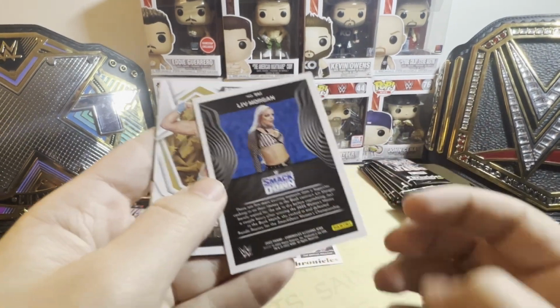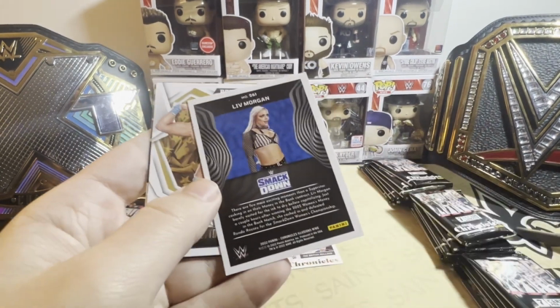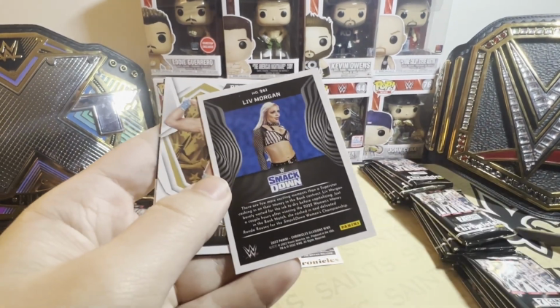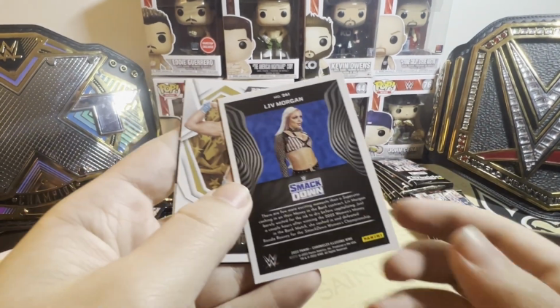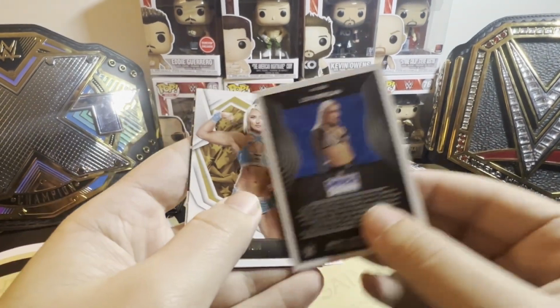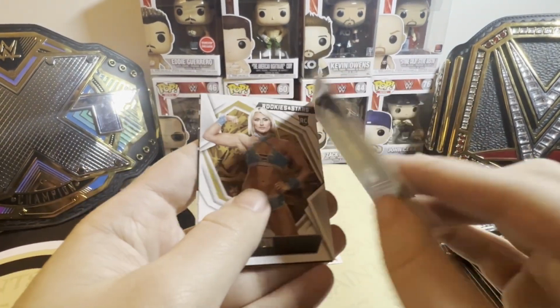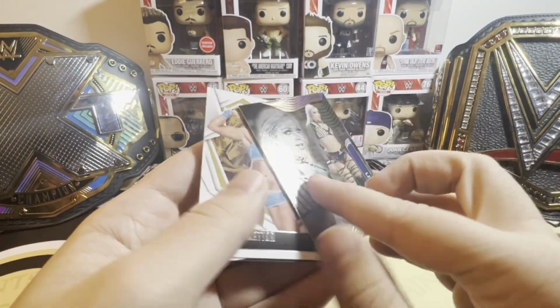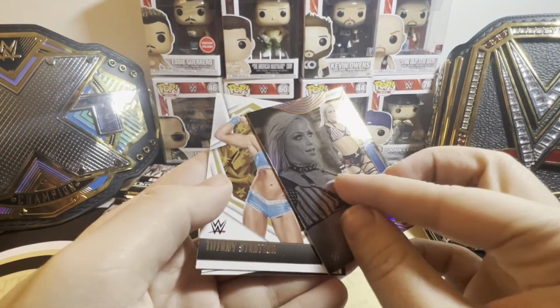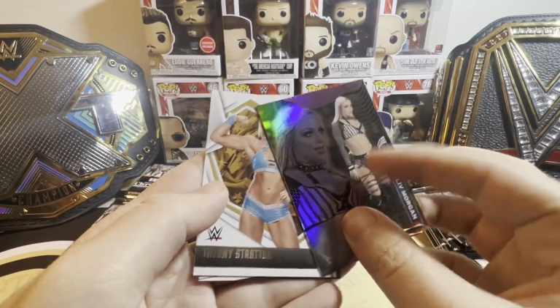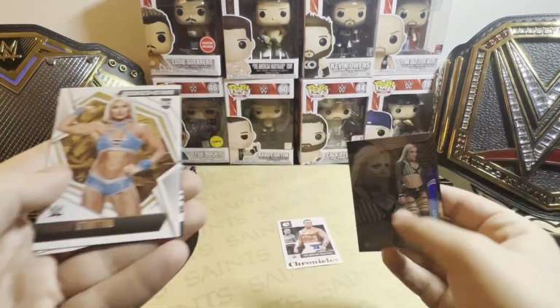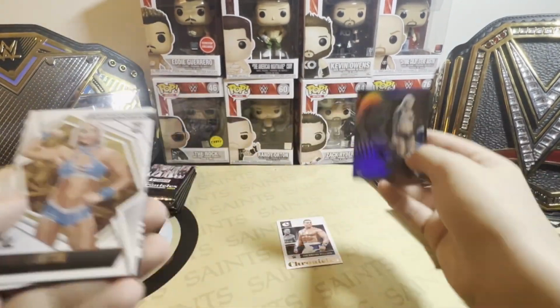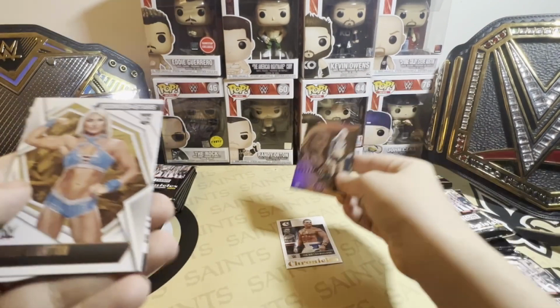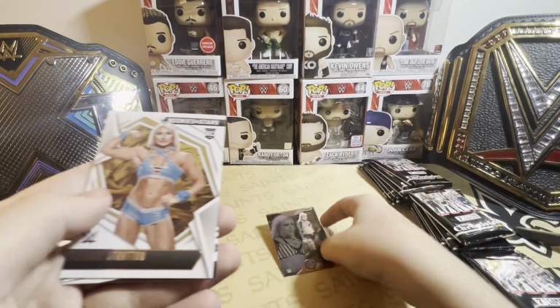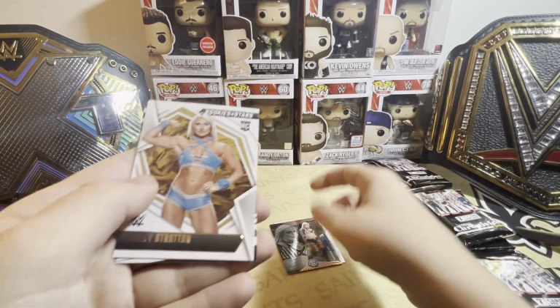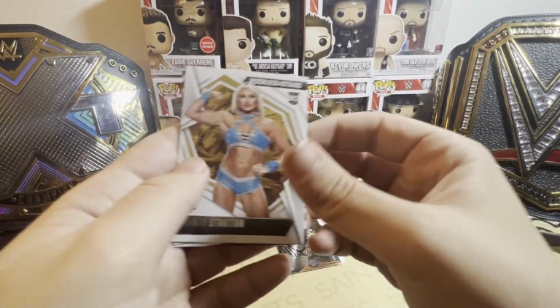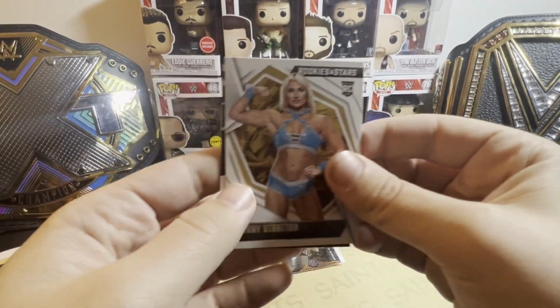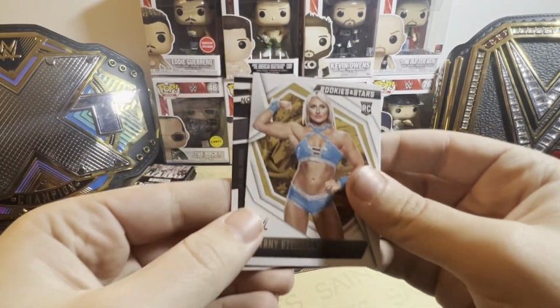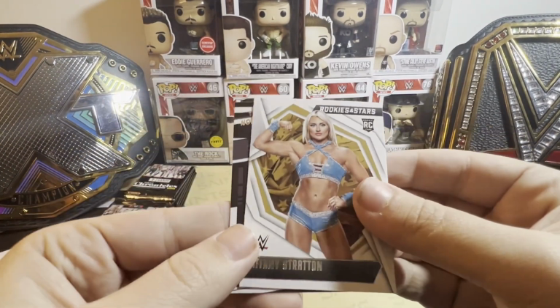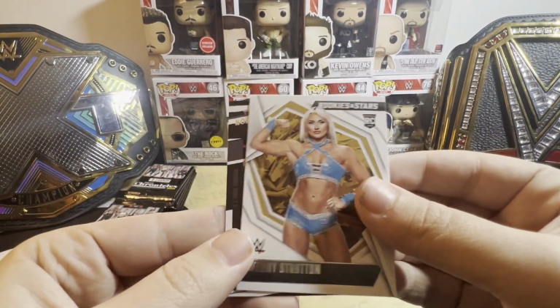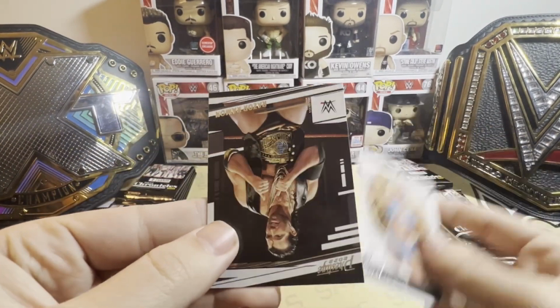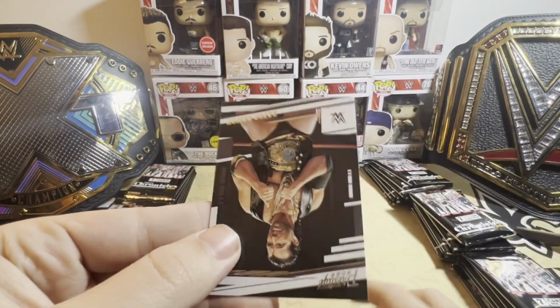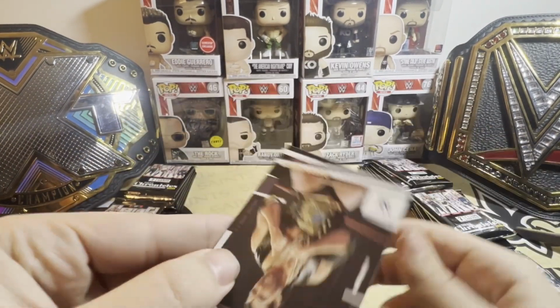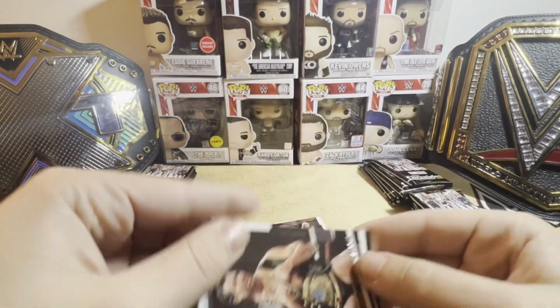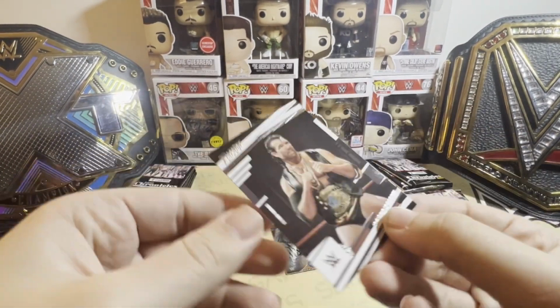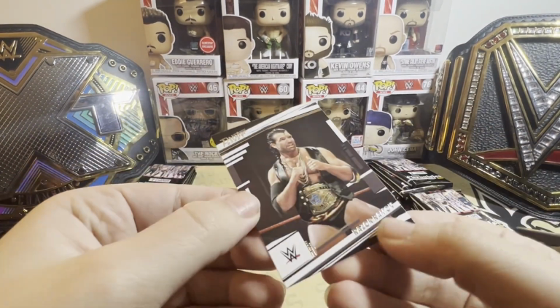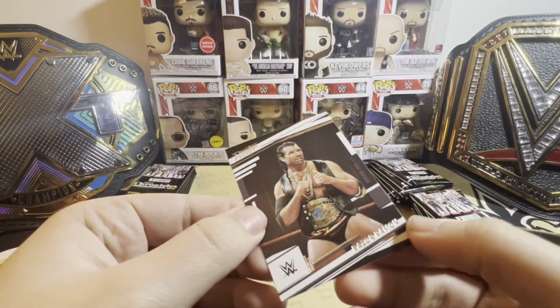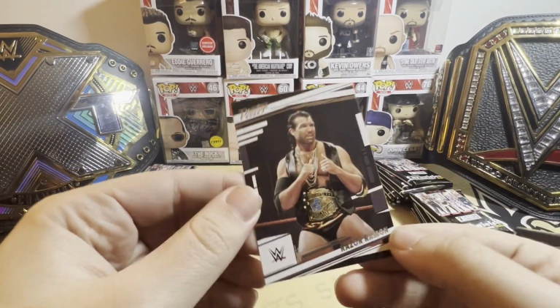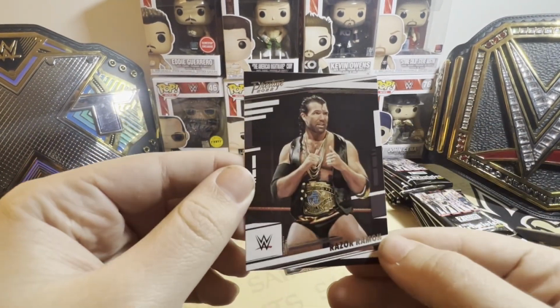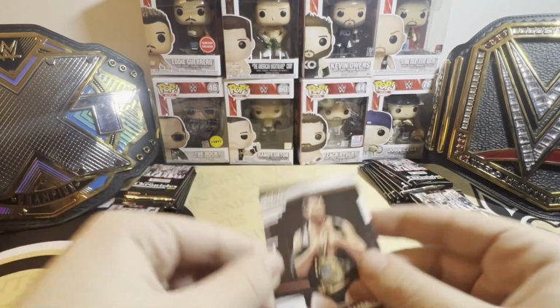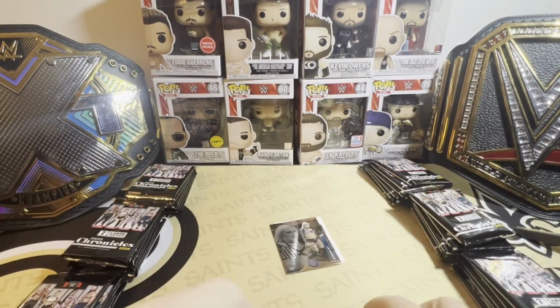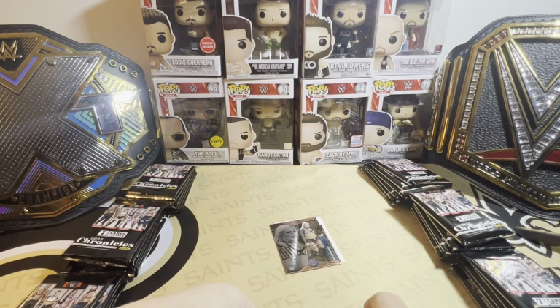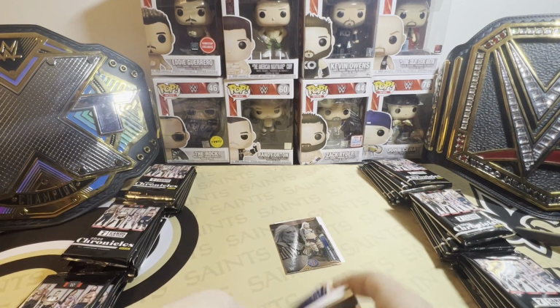This is what the bronze looks like for the Illusions set. And that's another base card.